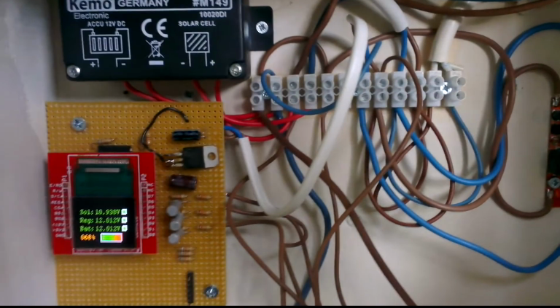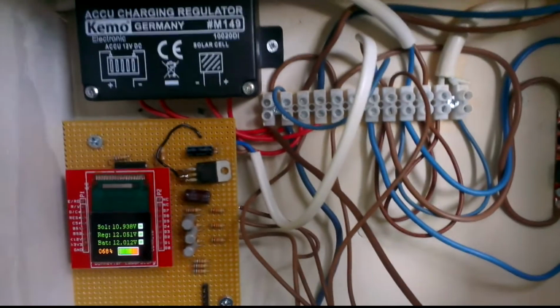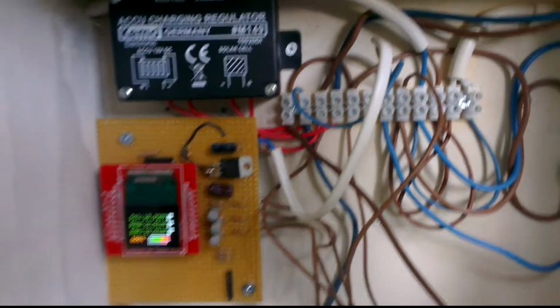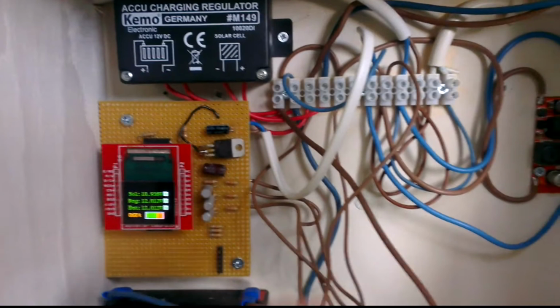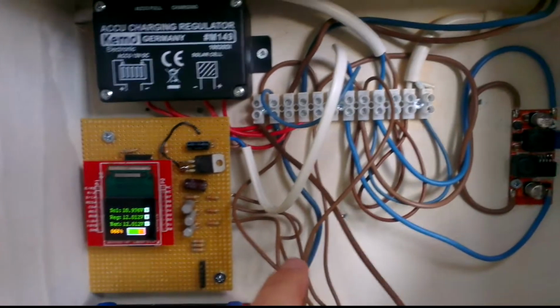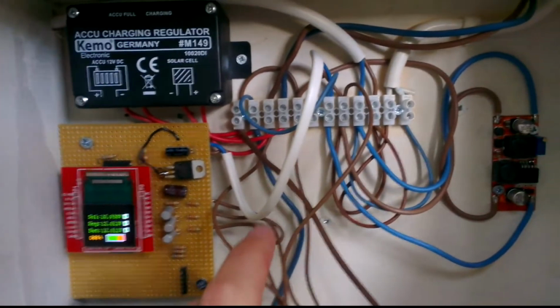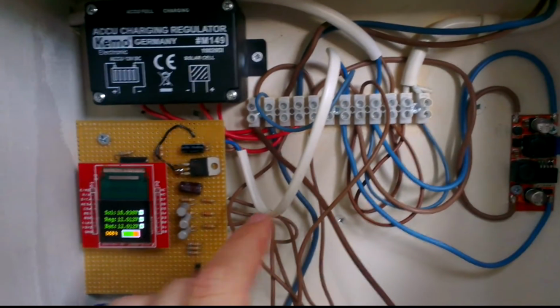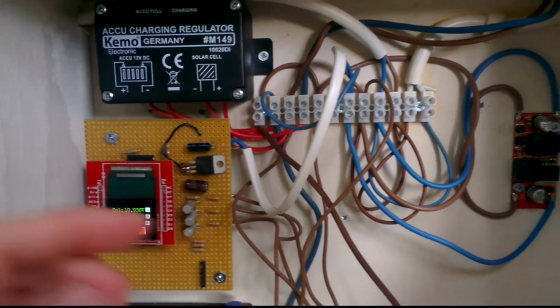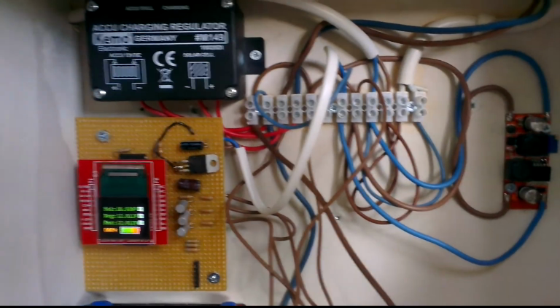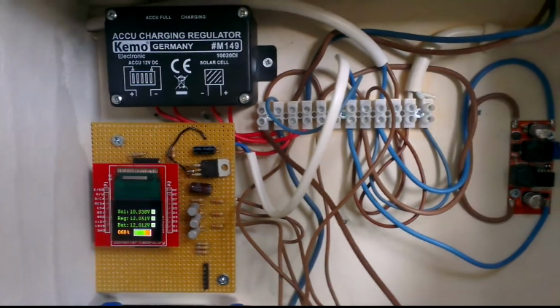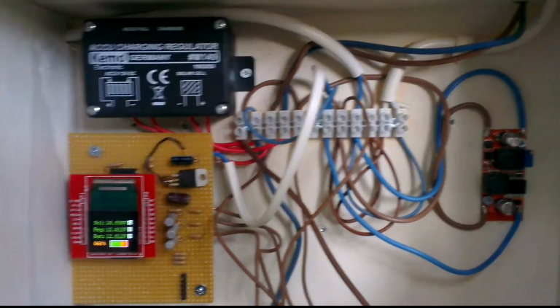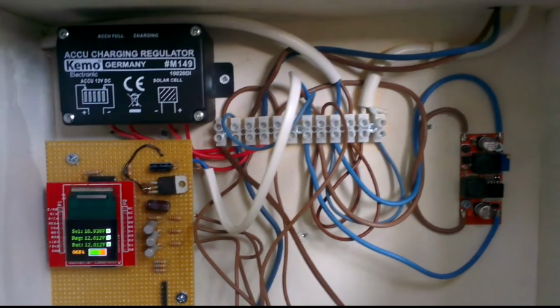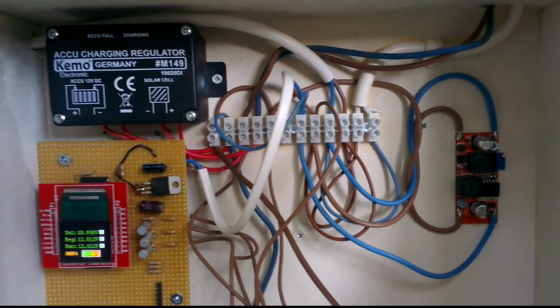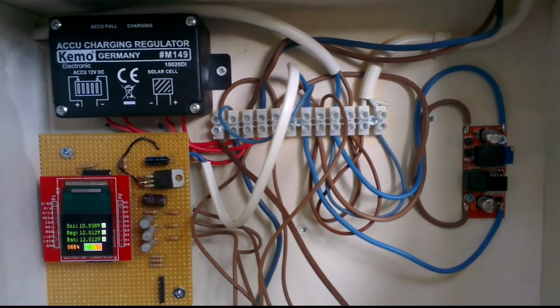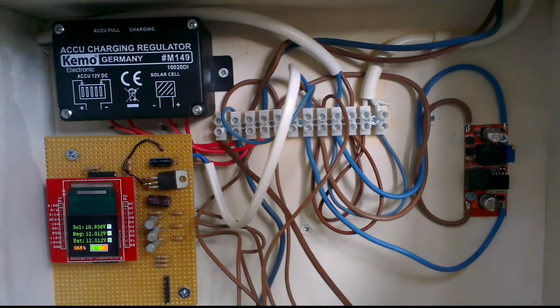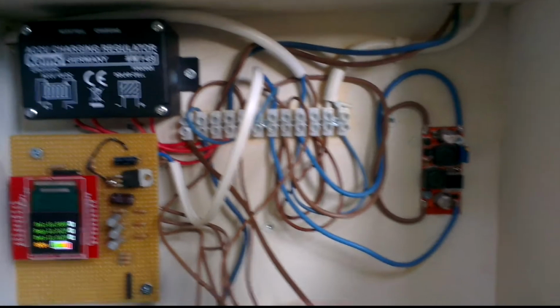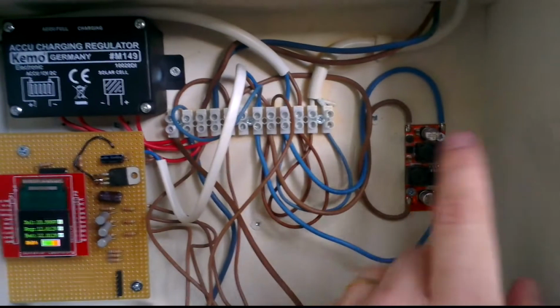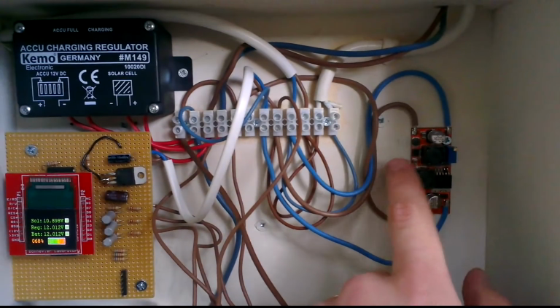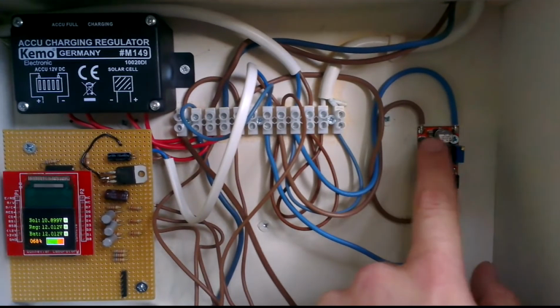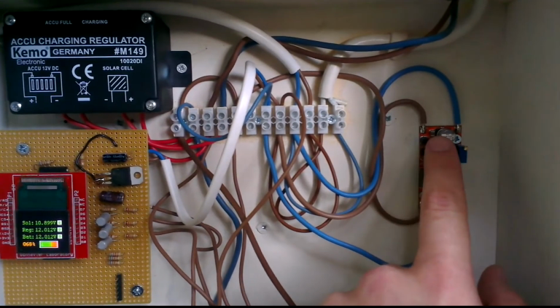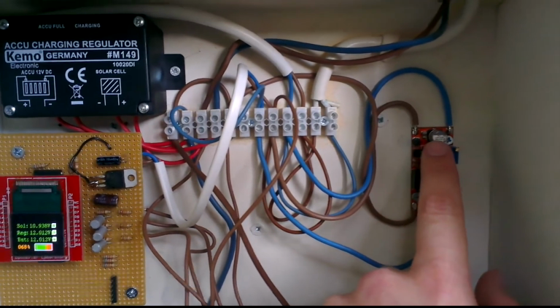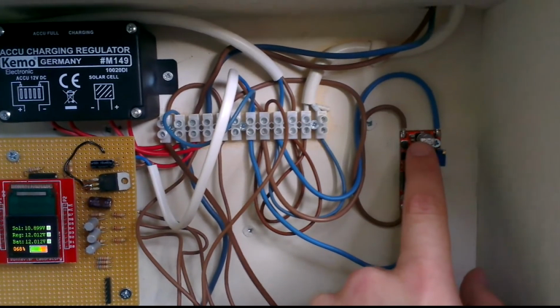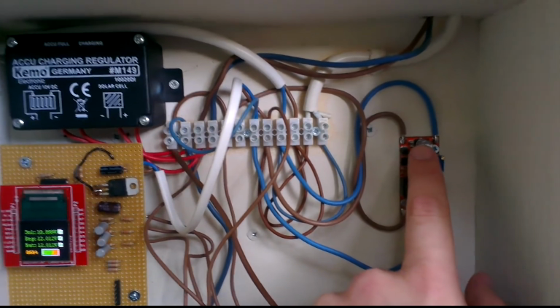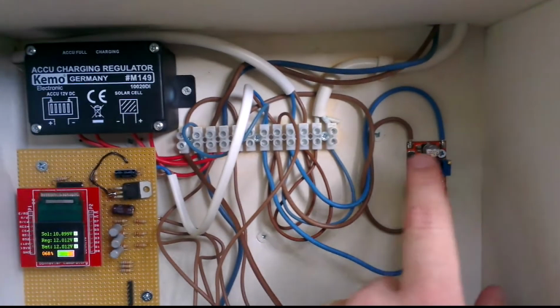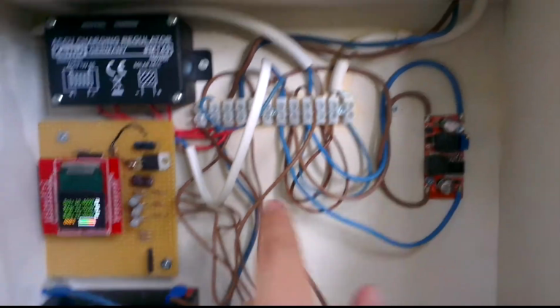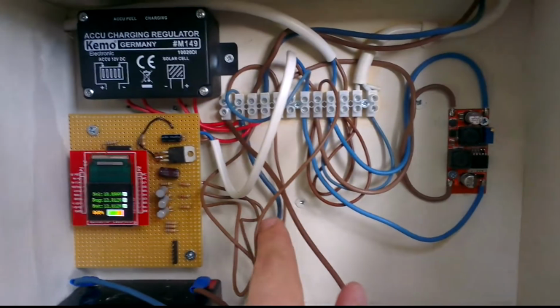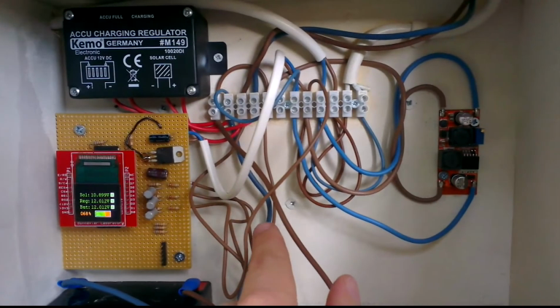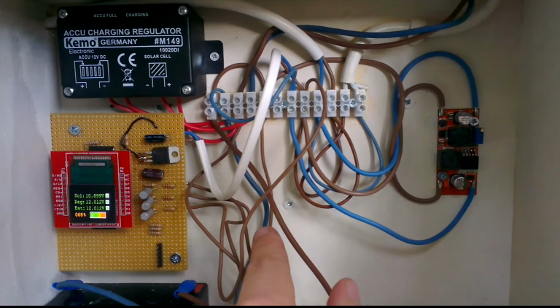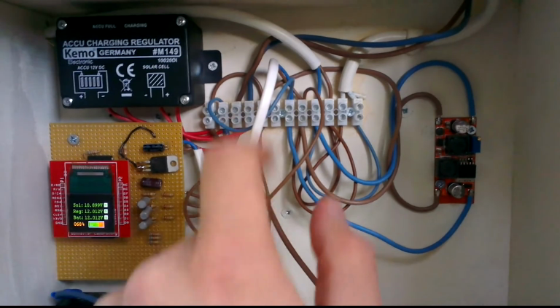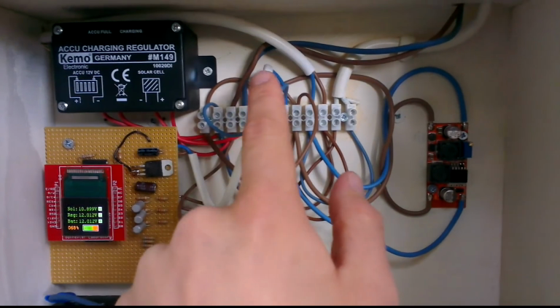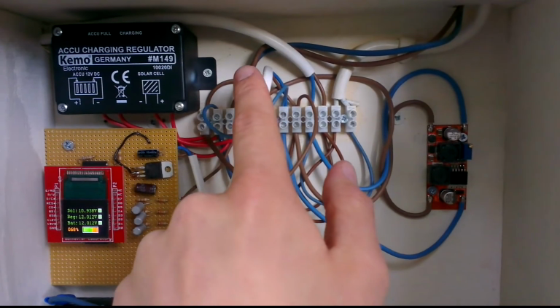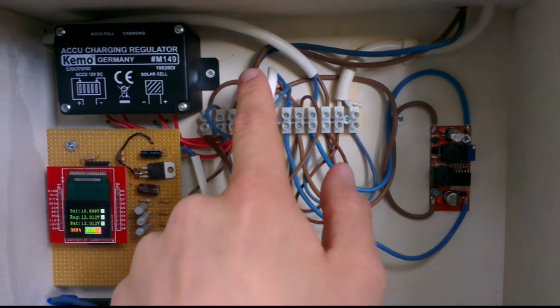The different voltages that we are monitoring right now are the regulator voltage, the battery voltage, and the solar panel voltage.